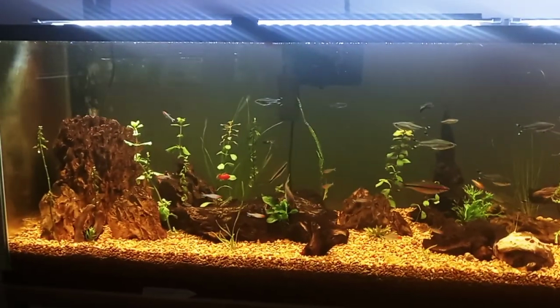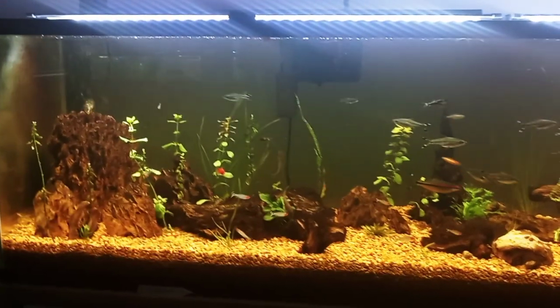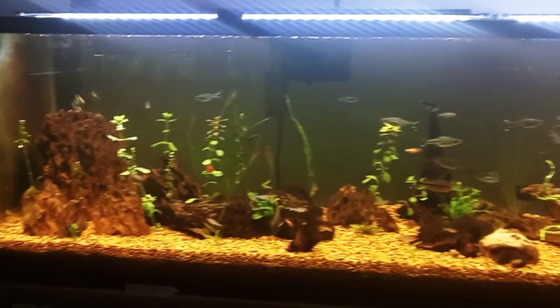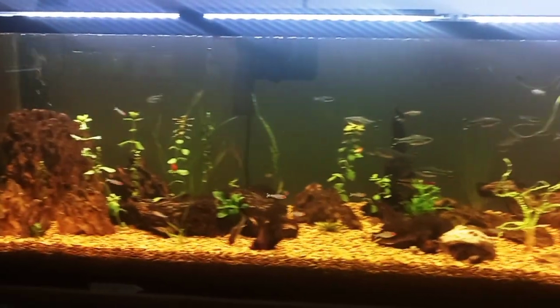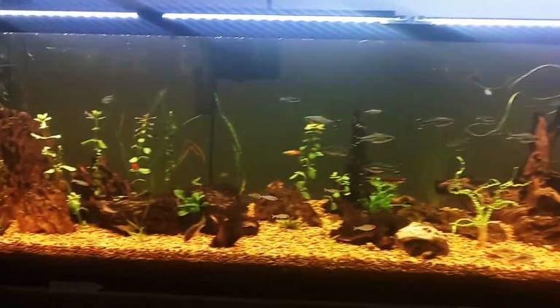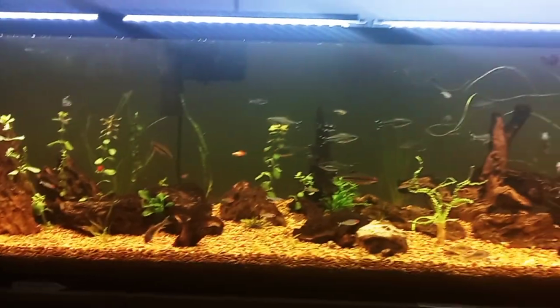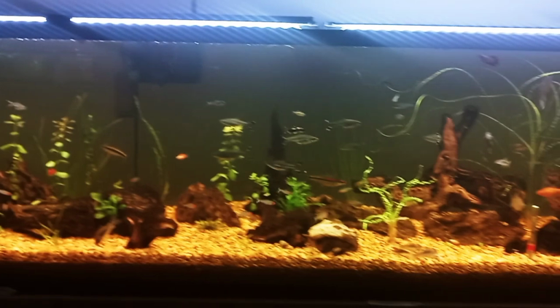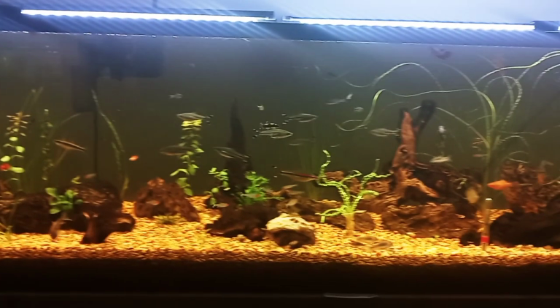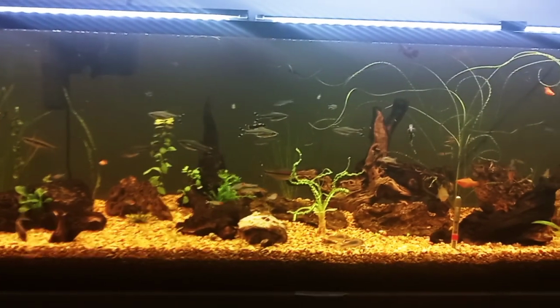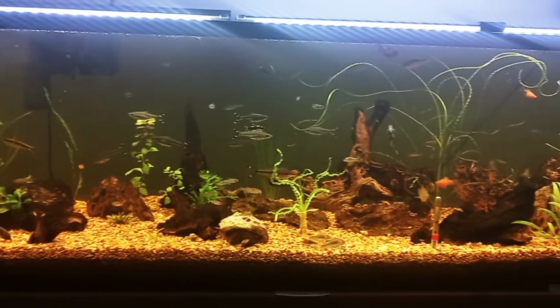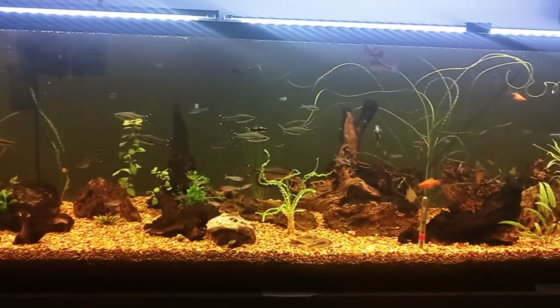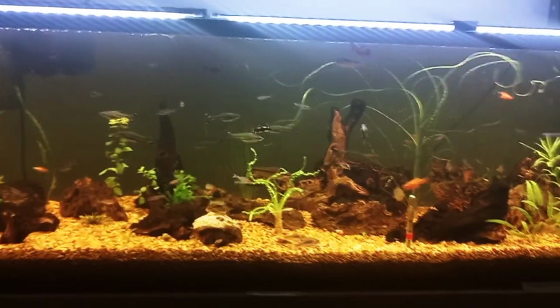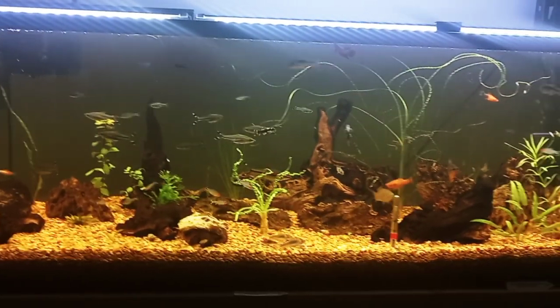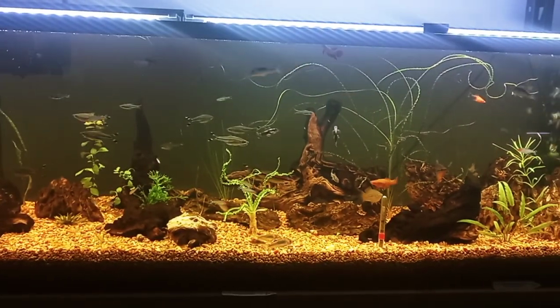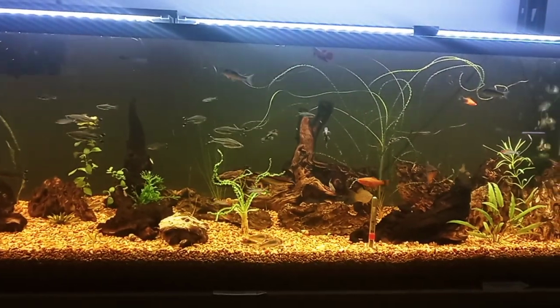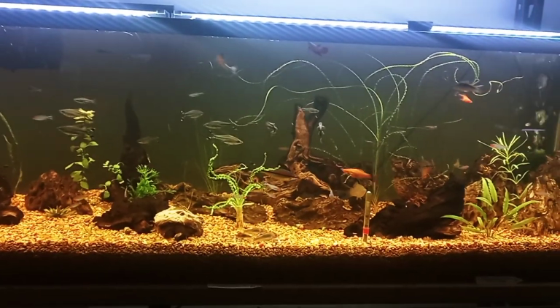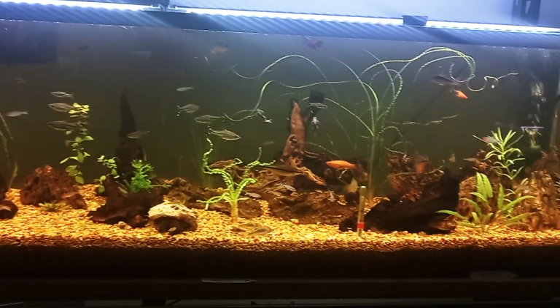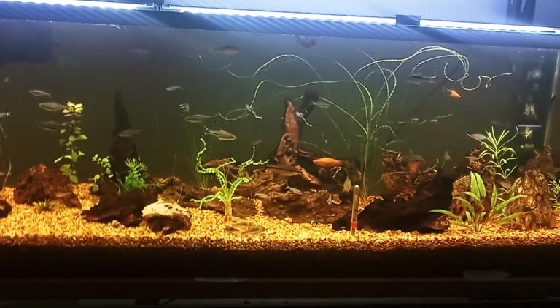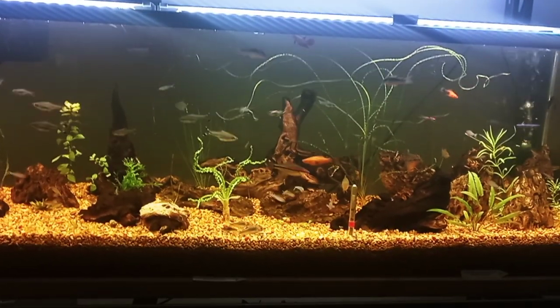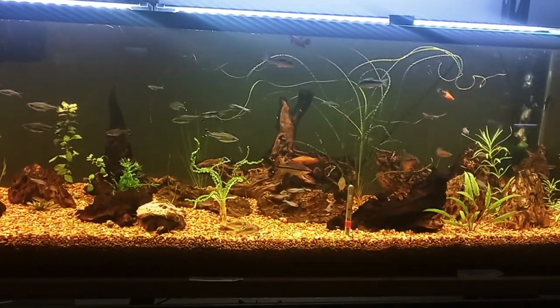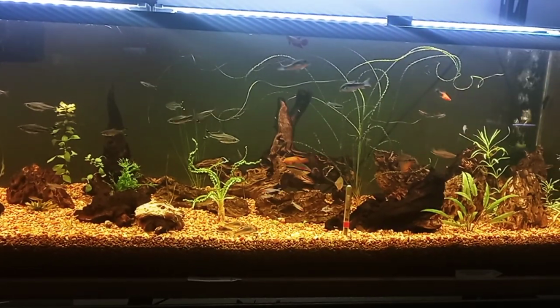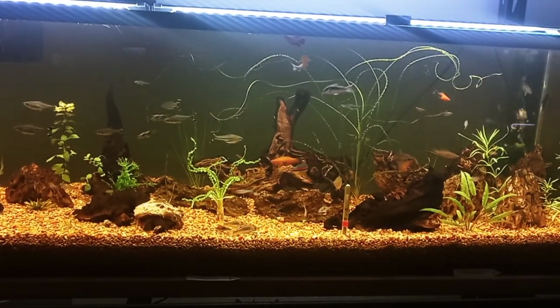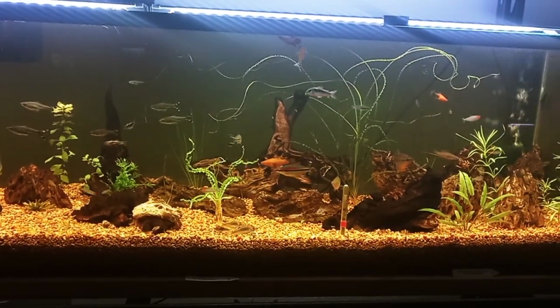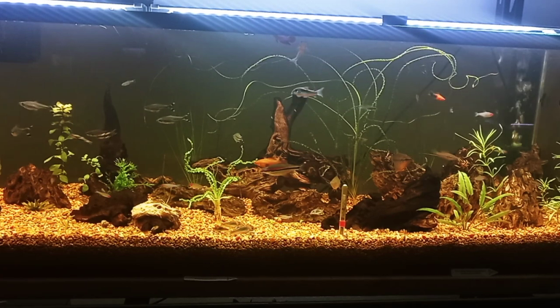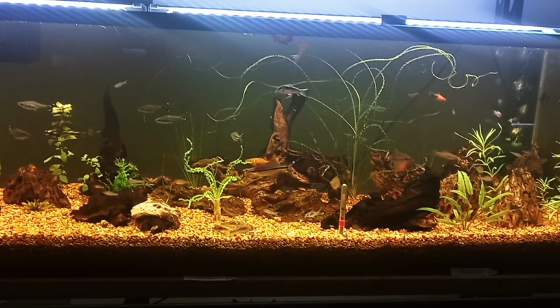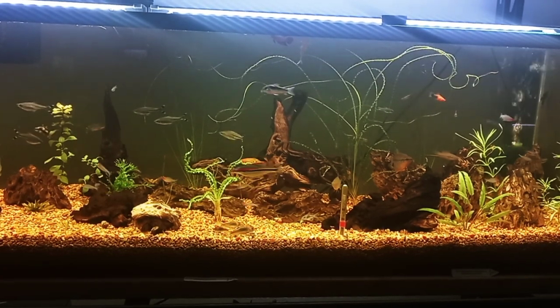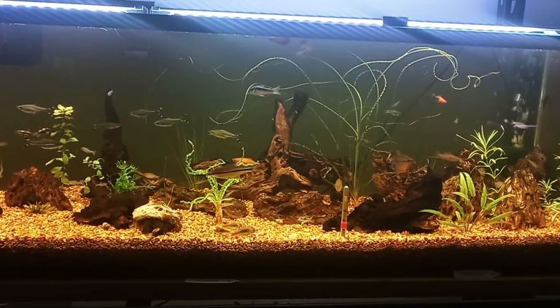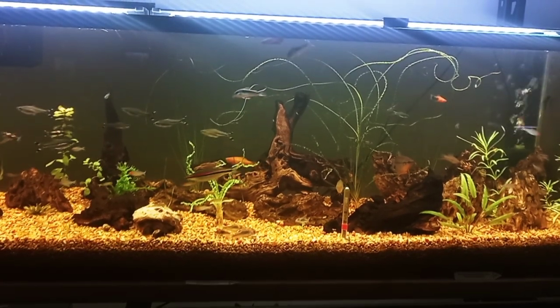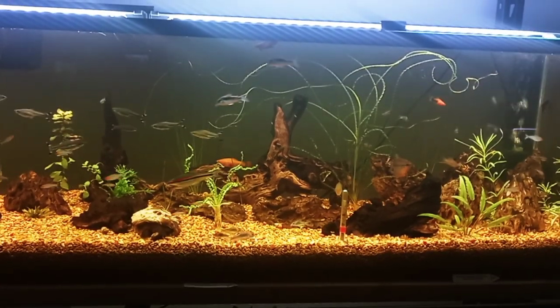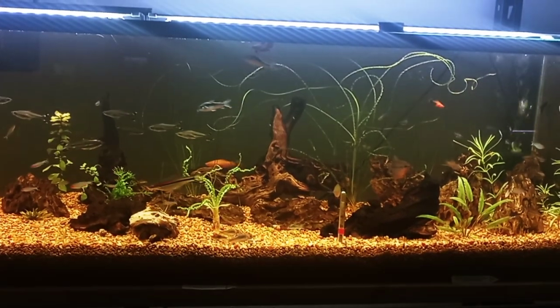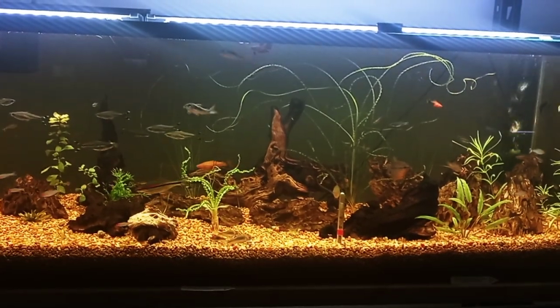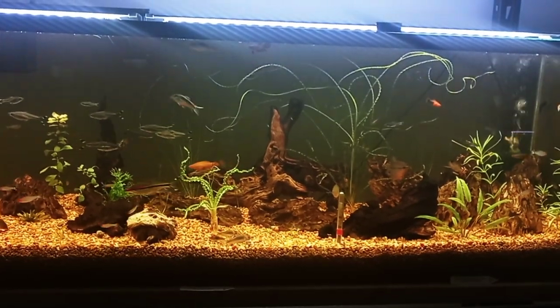It is coming along and looking awesome. All right, well that's it for now. Remember, I'm Jeff and I enjoy fishies — thanks for watching.